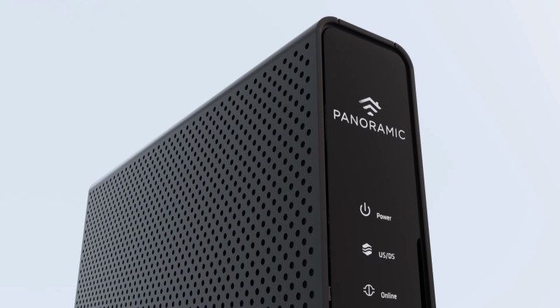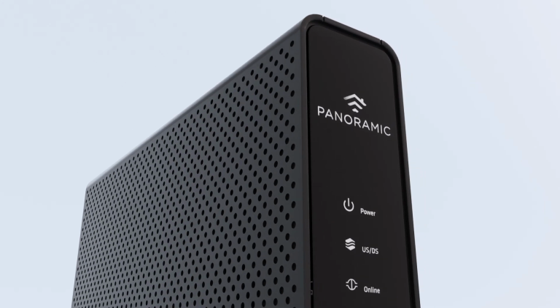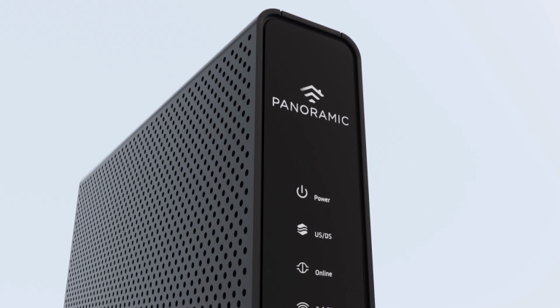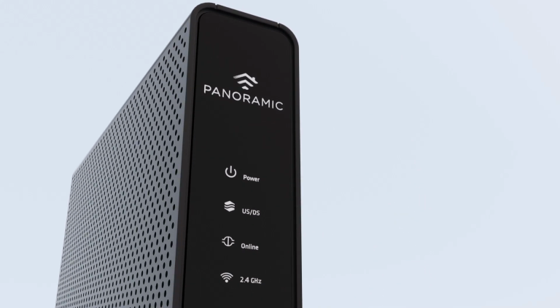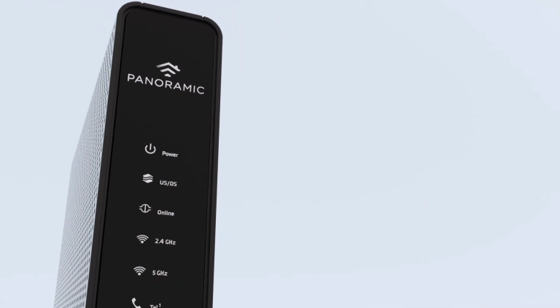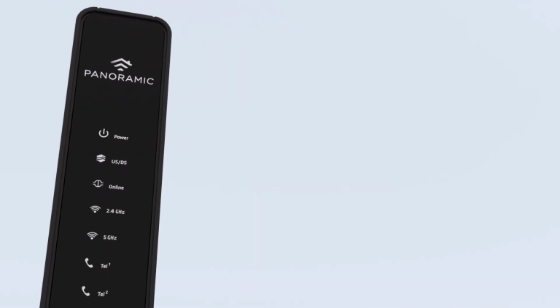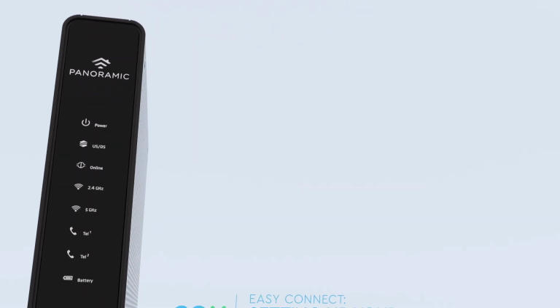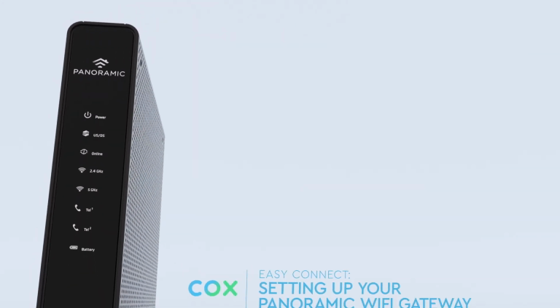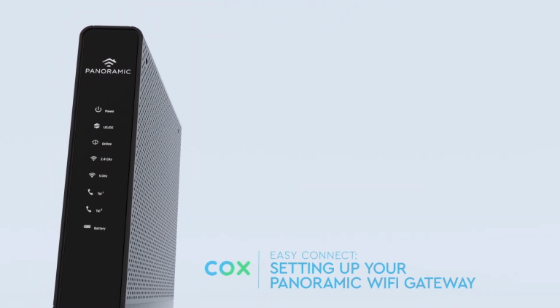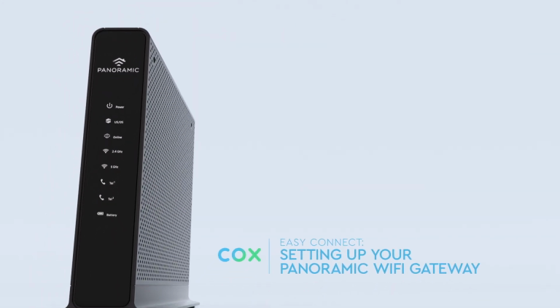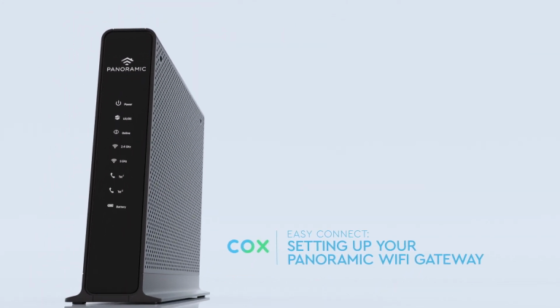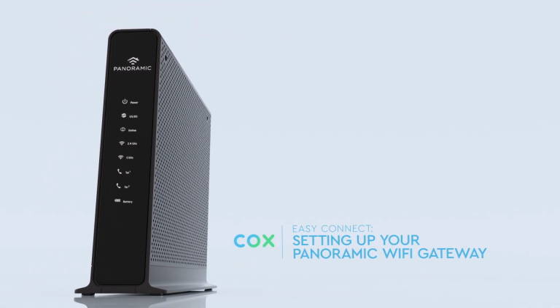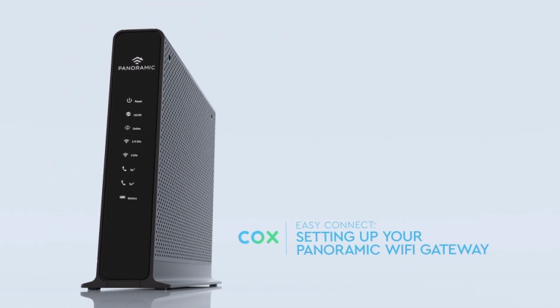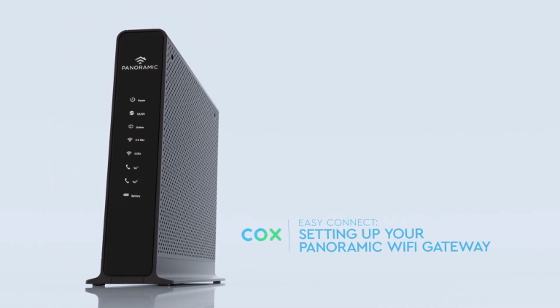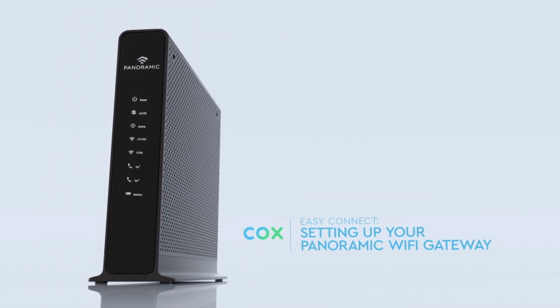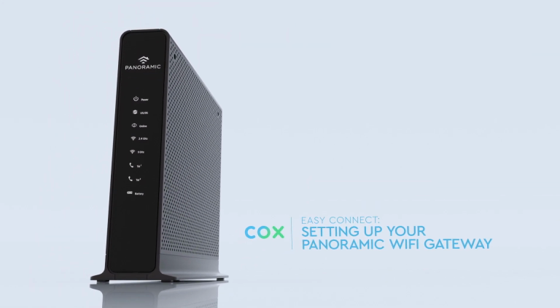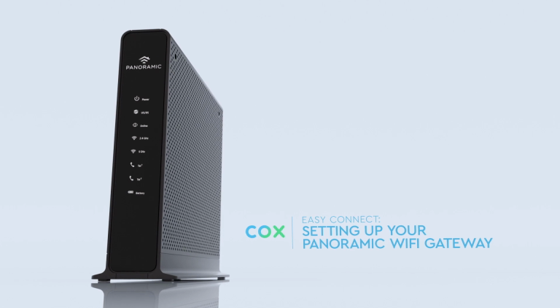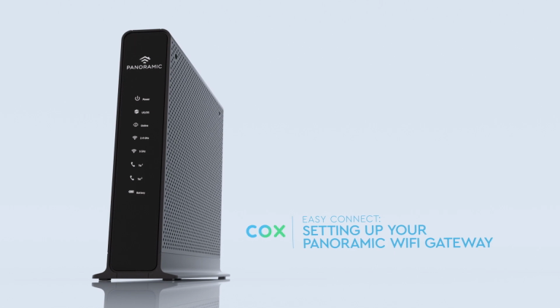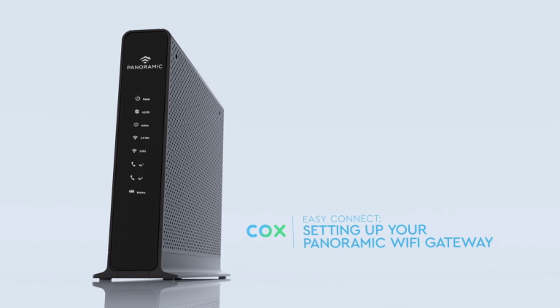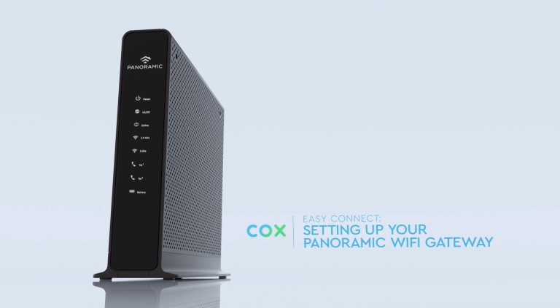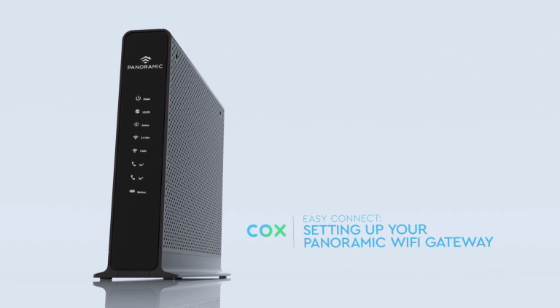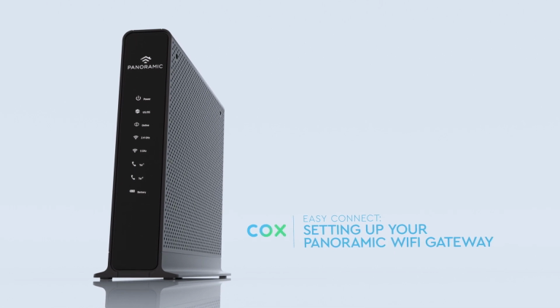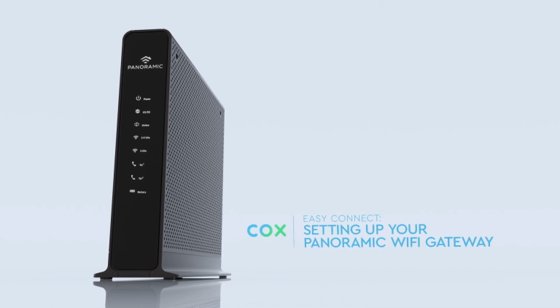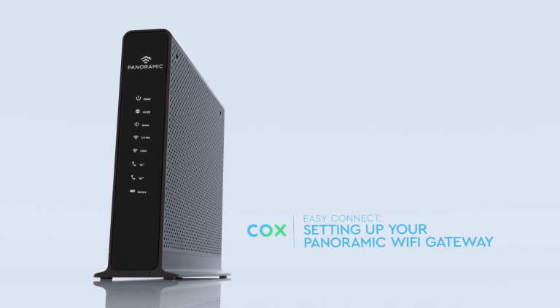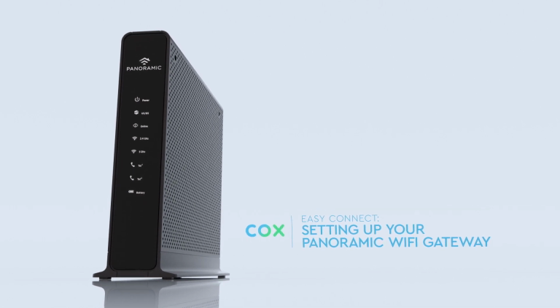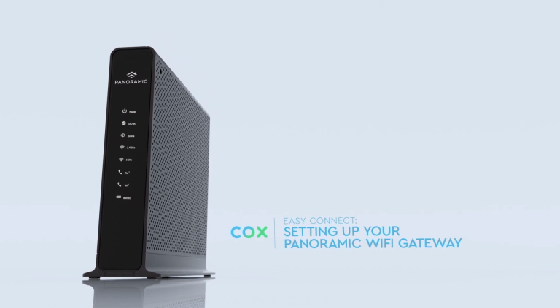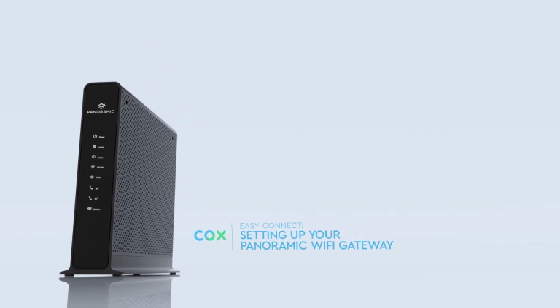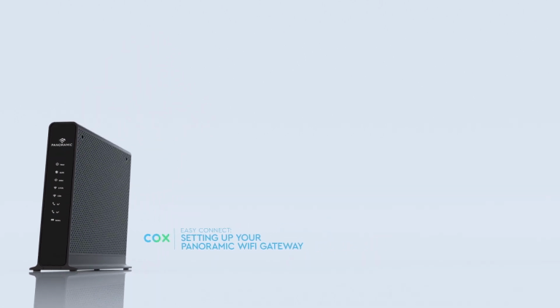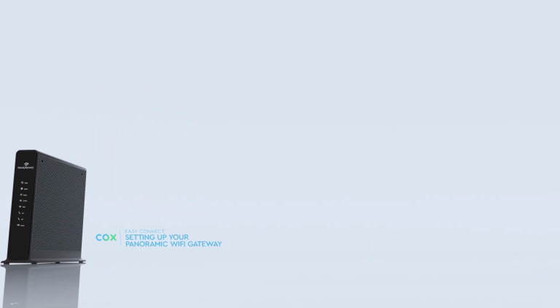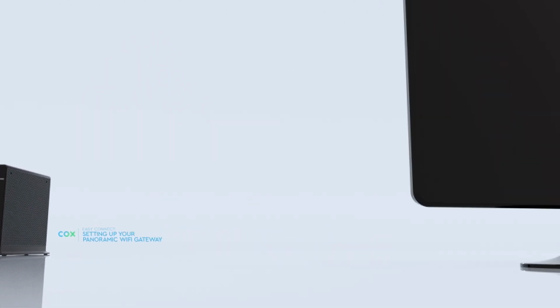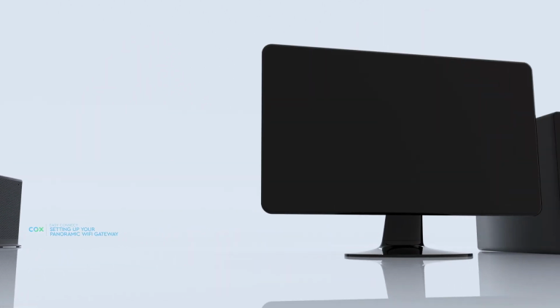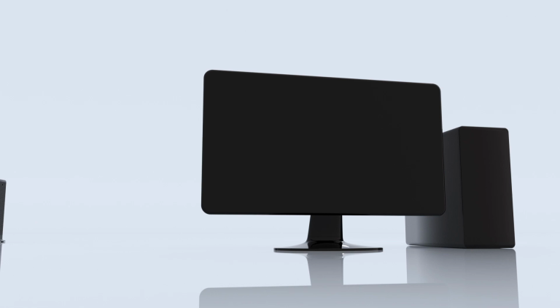Connecting your panoramic Wi-Fi gateway device is easy. In just a few minutes you'll be up and running and relaxing. Let's start by going over what you'll need.